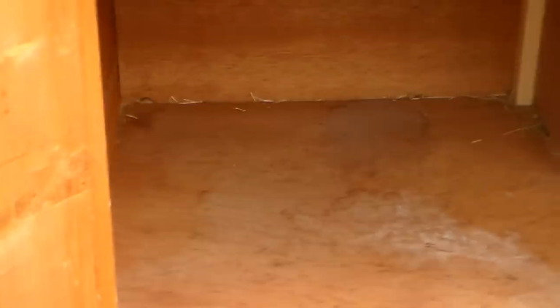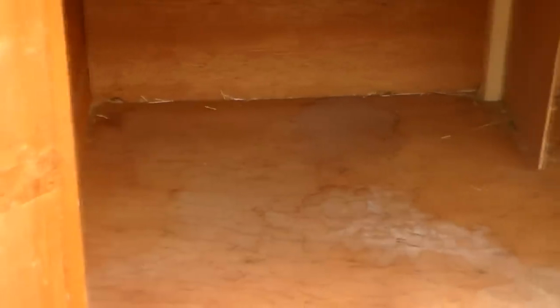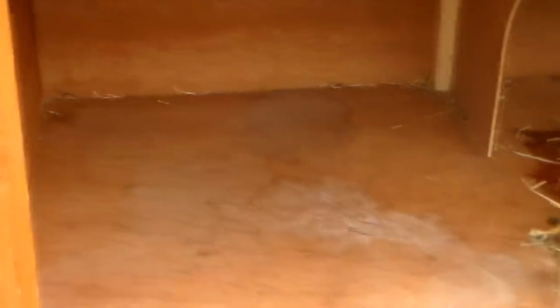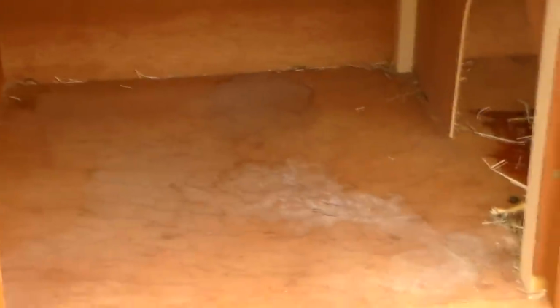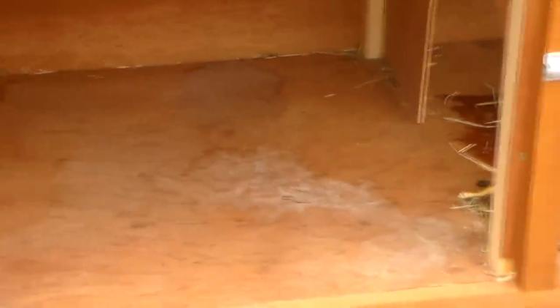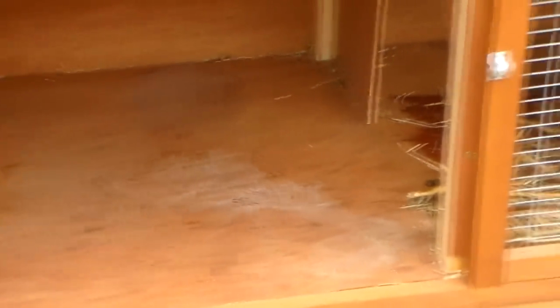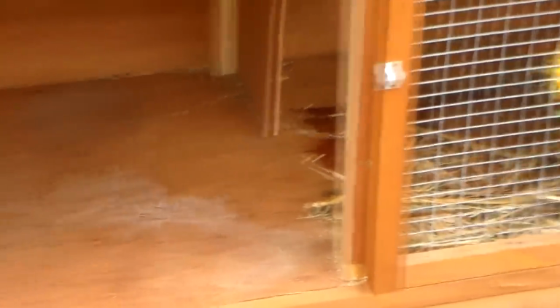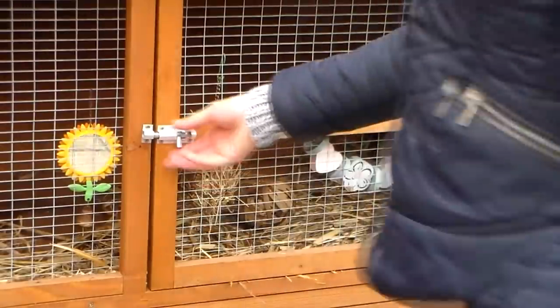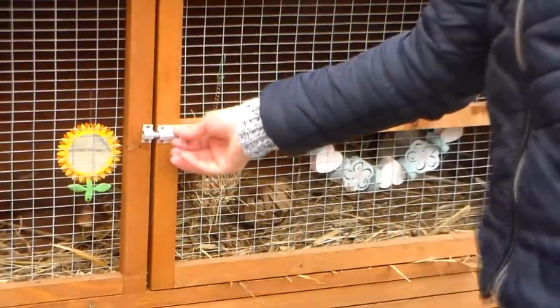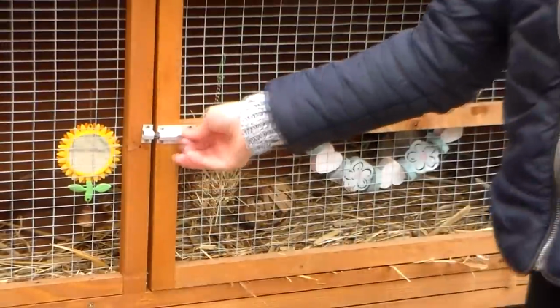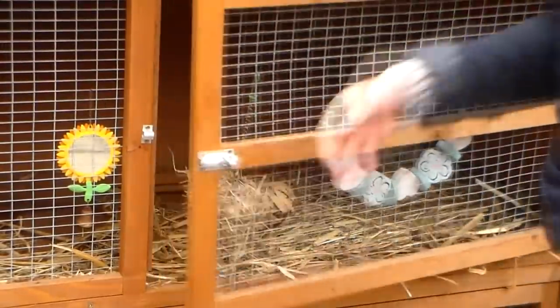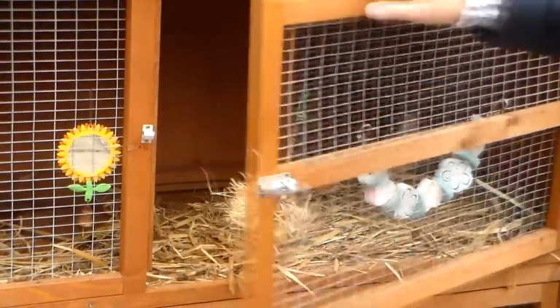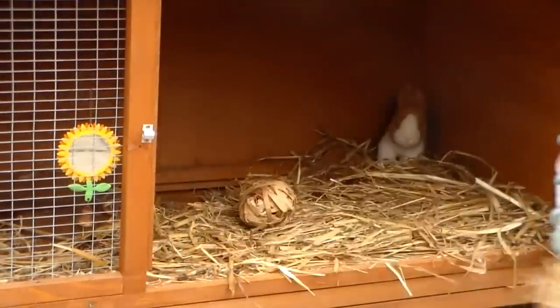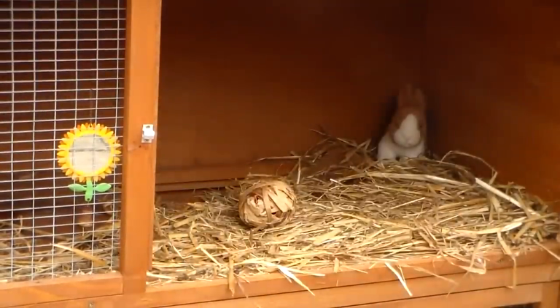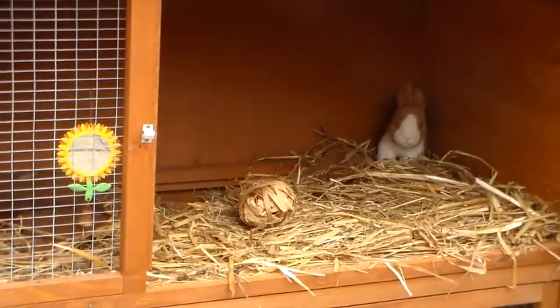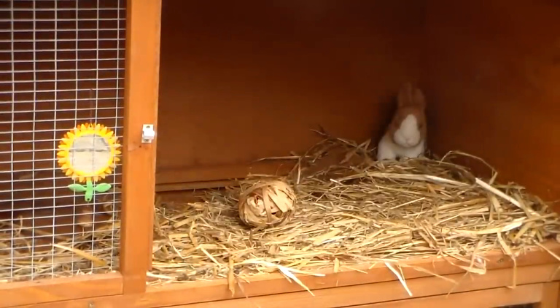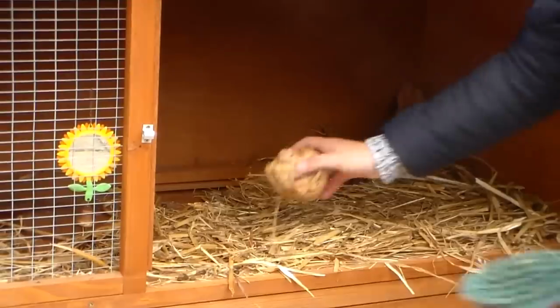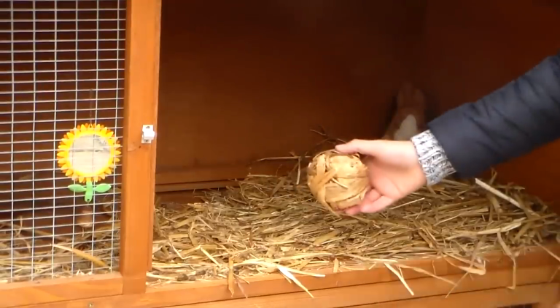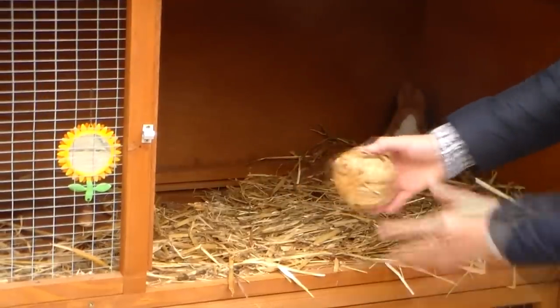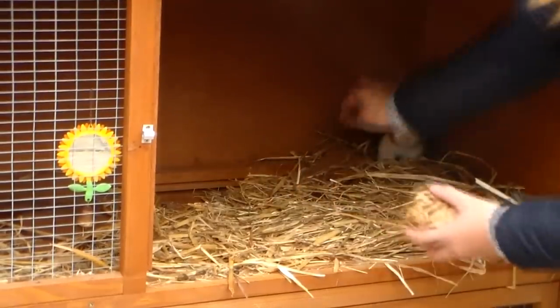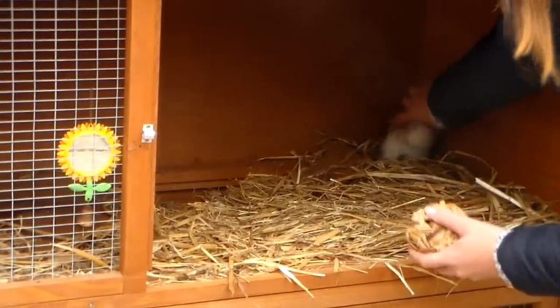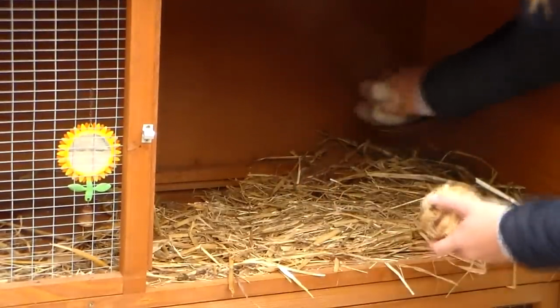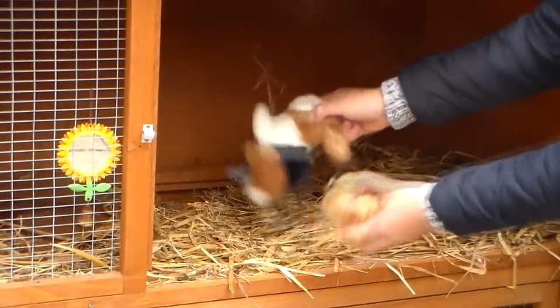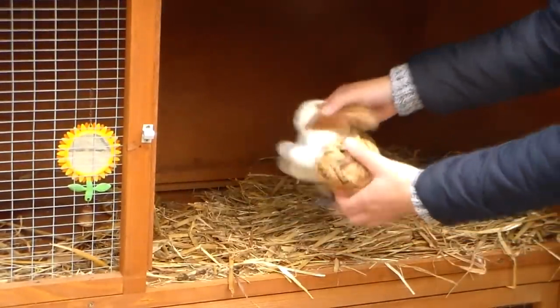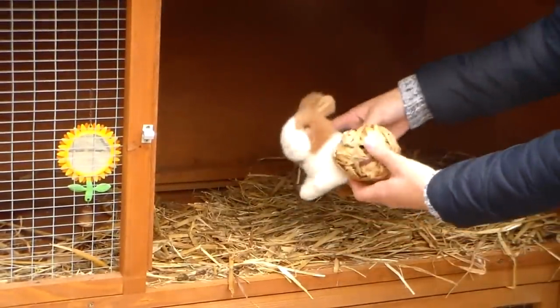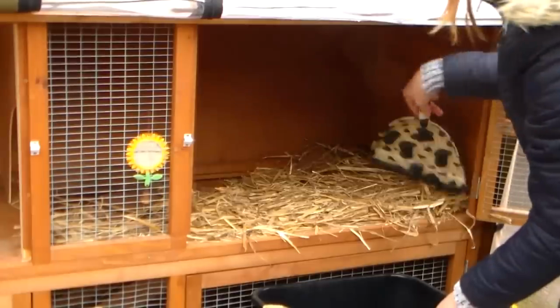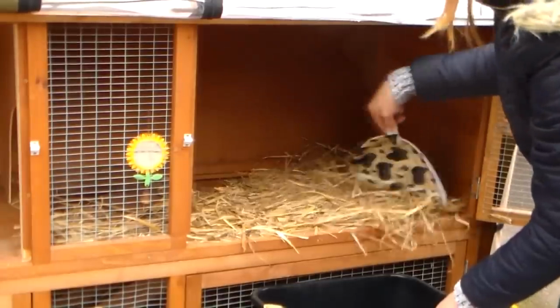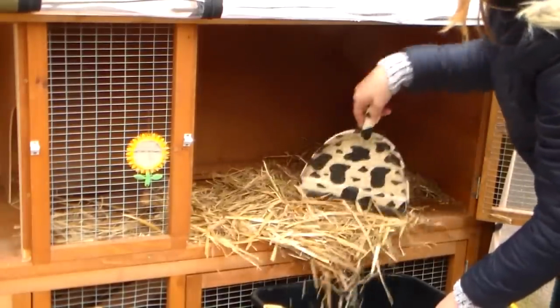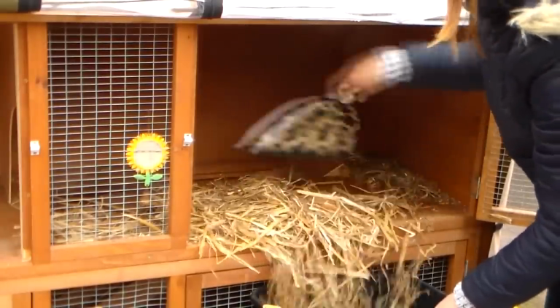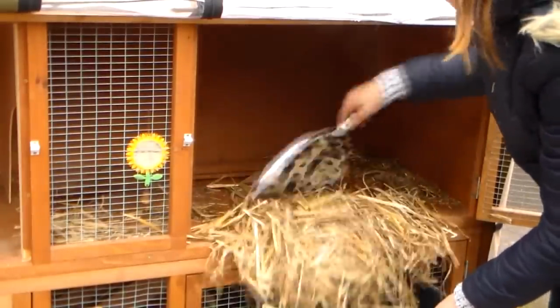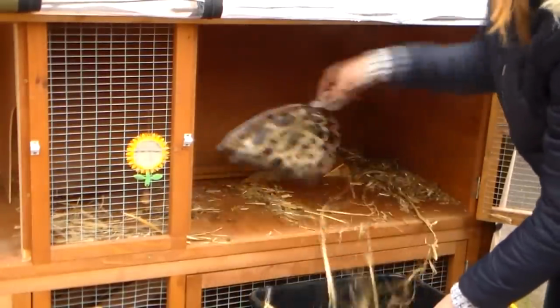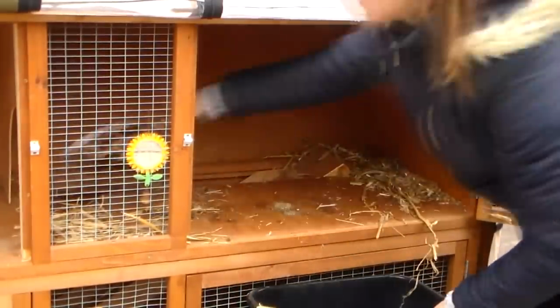Once the dirtiest part of the hutch is clean, you can continue on to the rest of the hutch. I recommend removing toys and accessories as you go along before cleaning each section, because you don't want to accidentally throw them away.